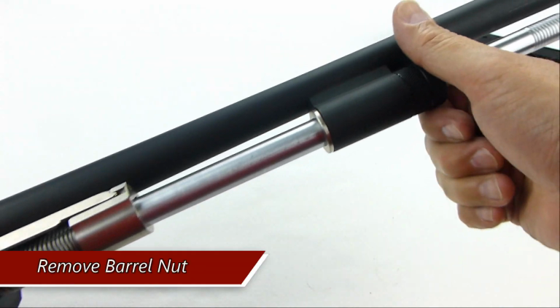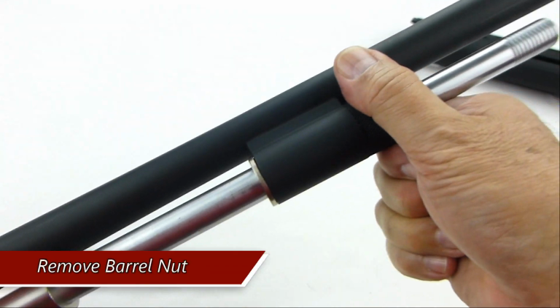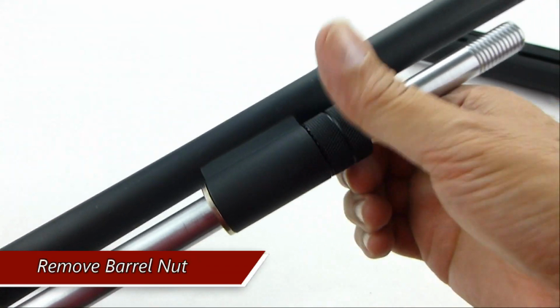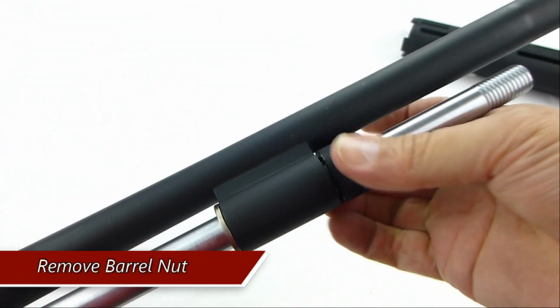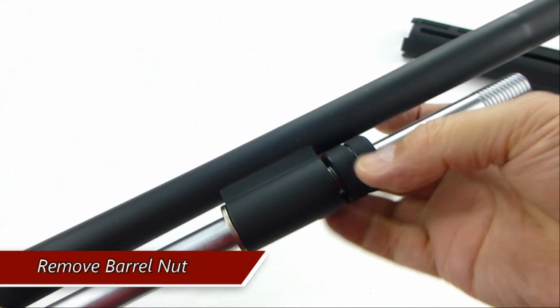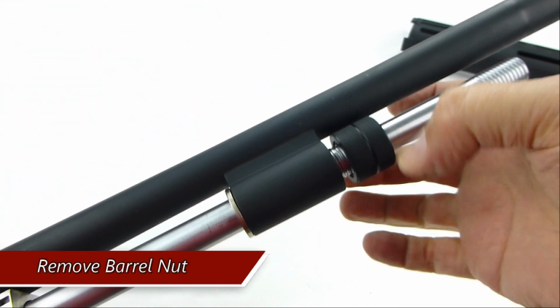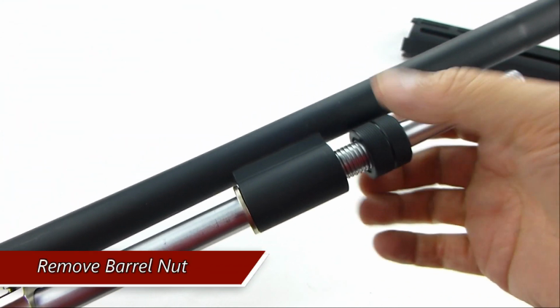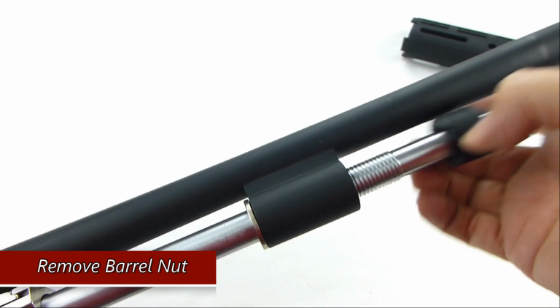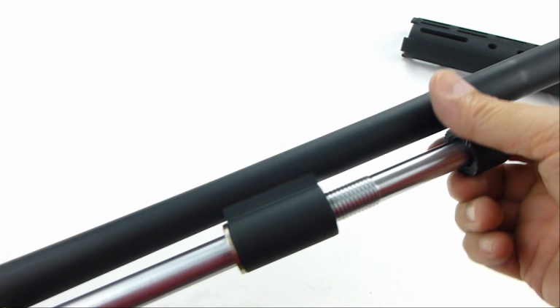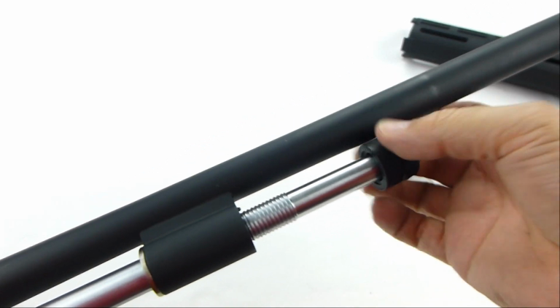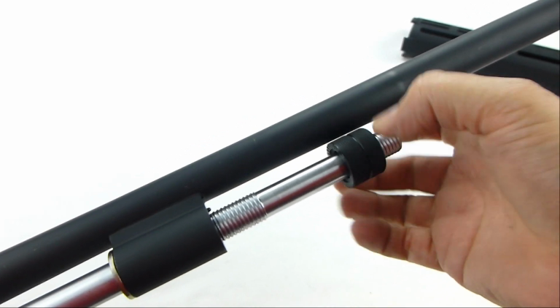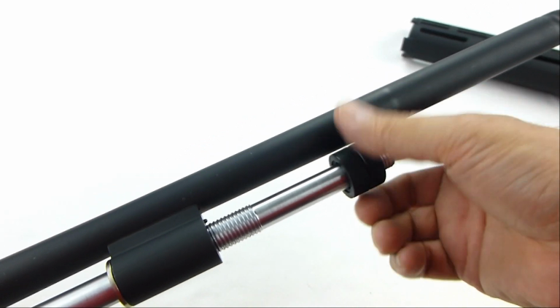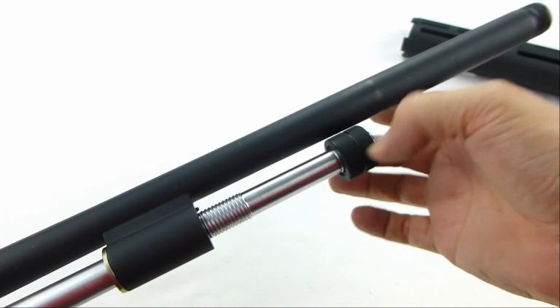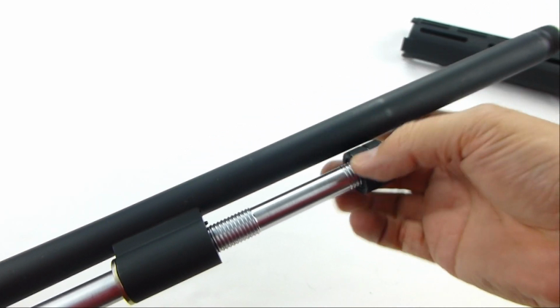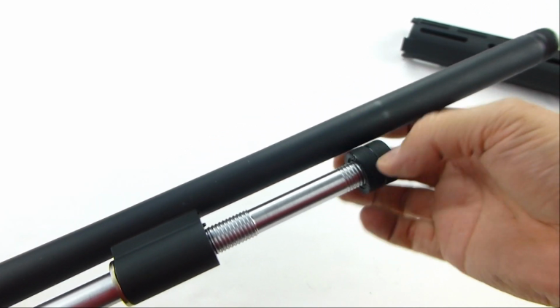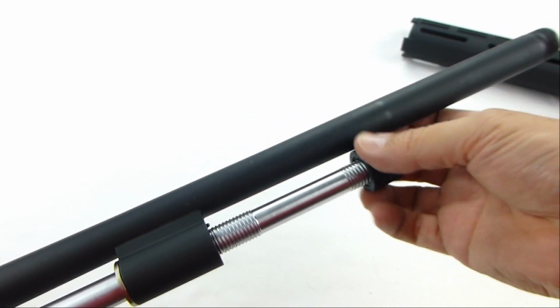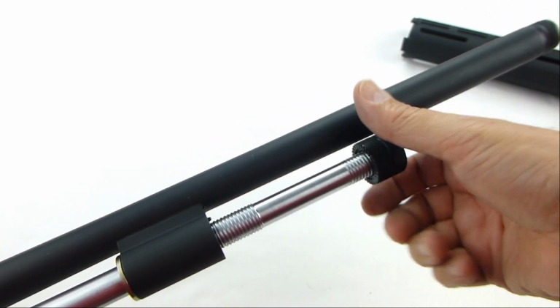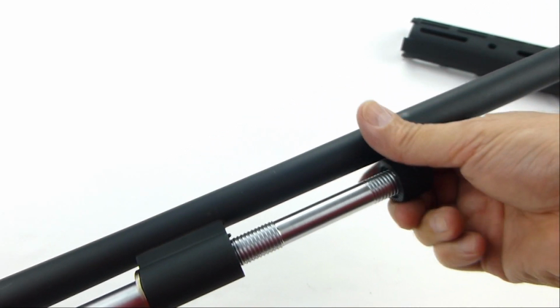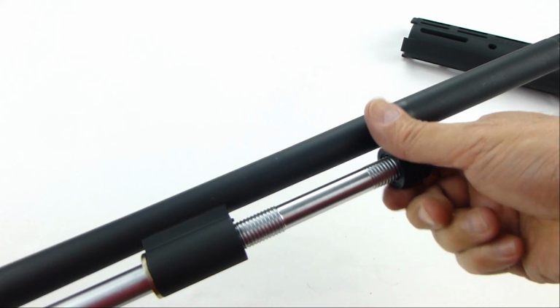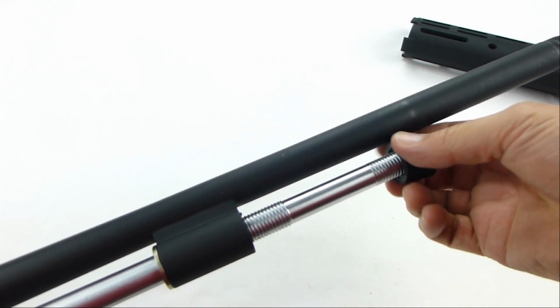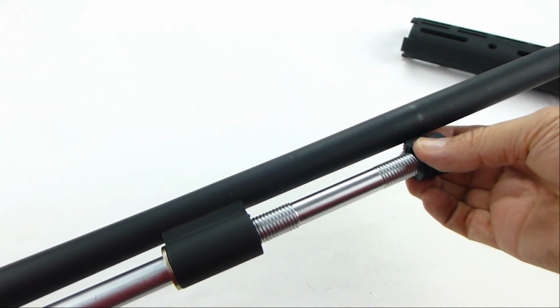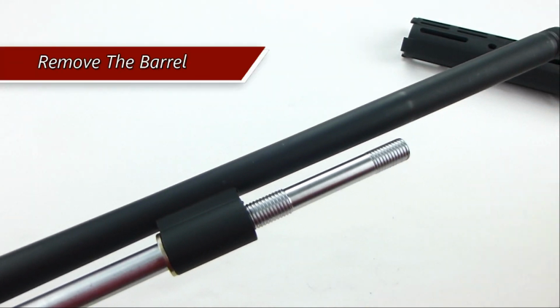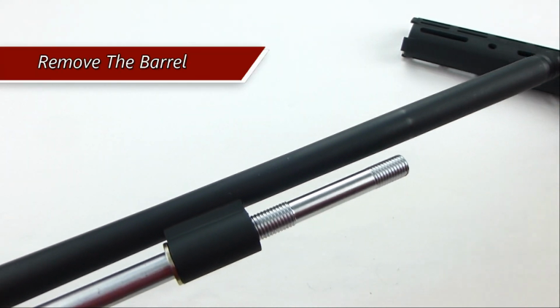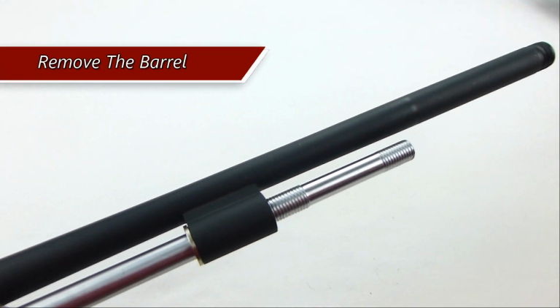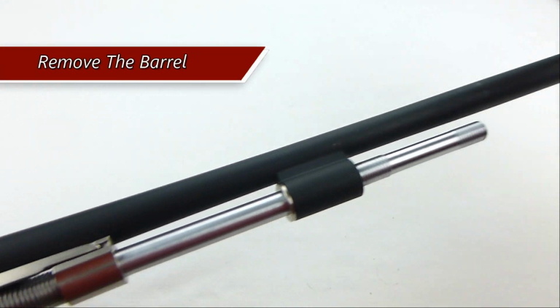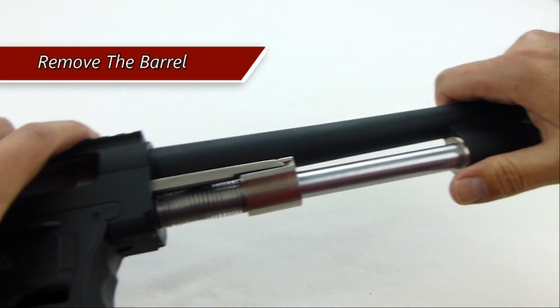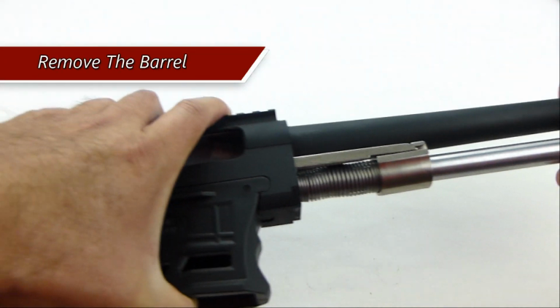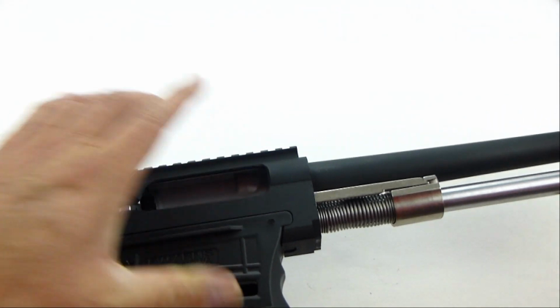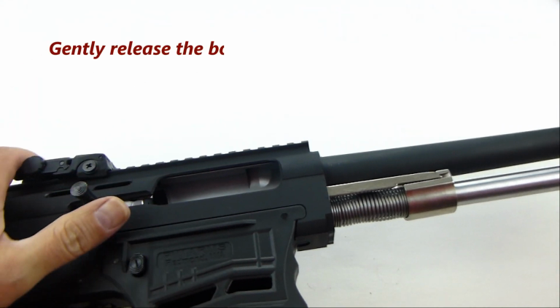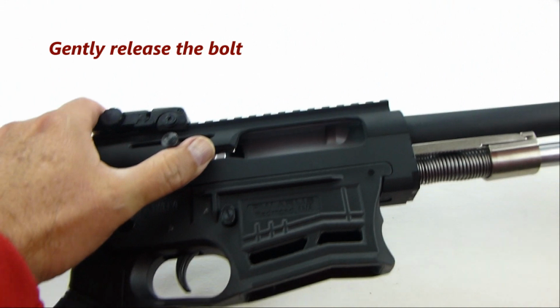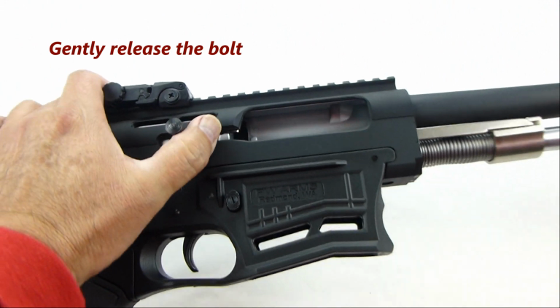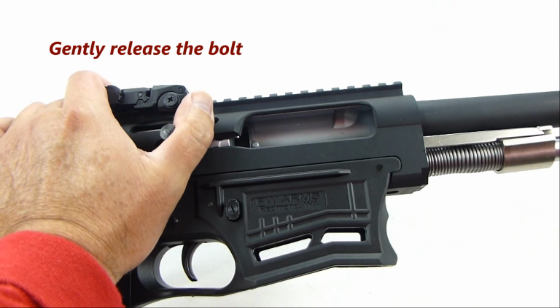Remove the barrel nut. Remove the barrel by gently releasing the bolt, but not all the way.